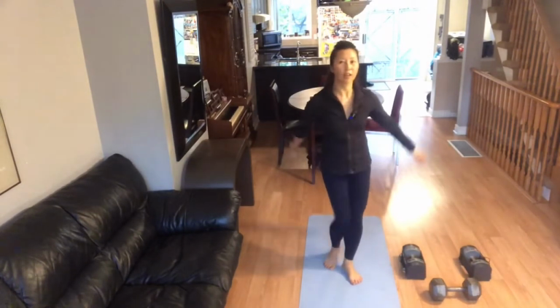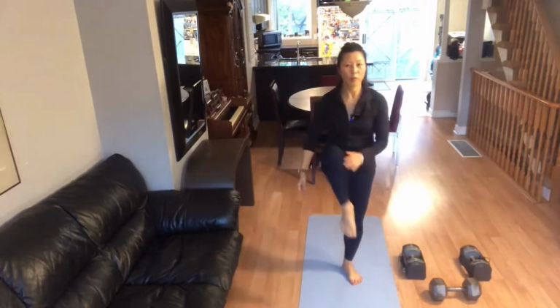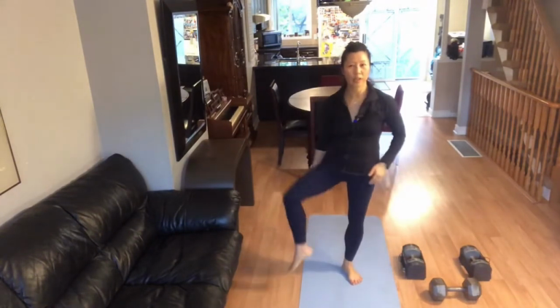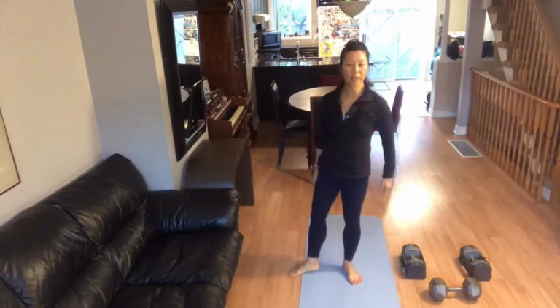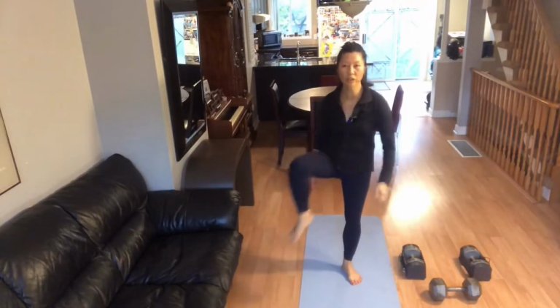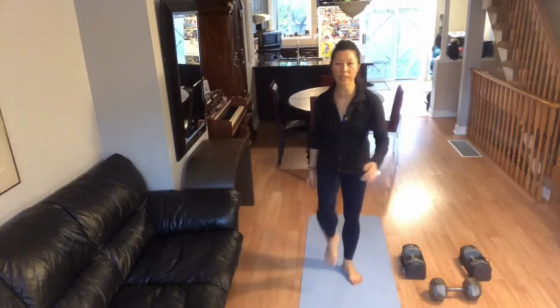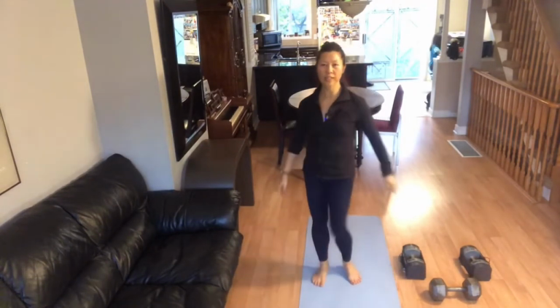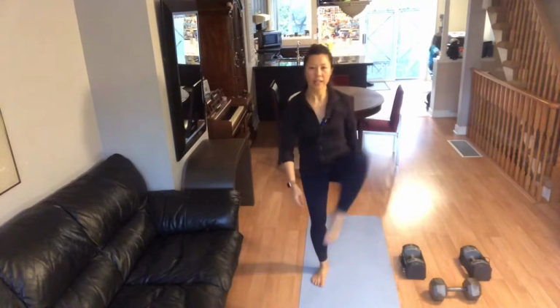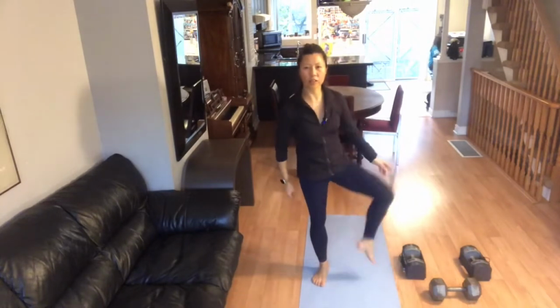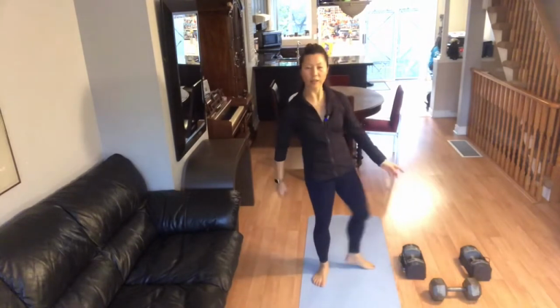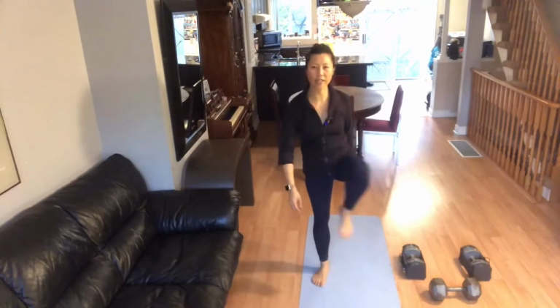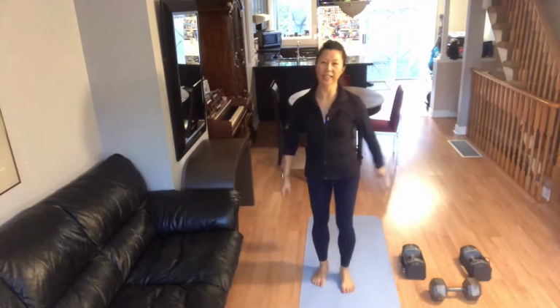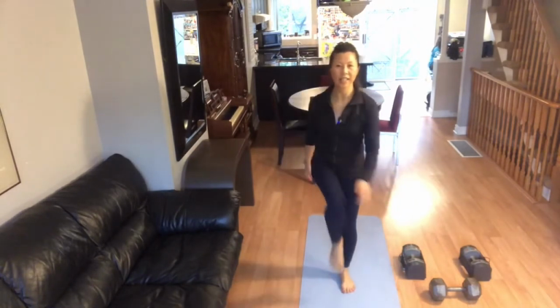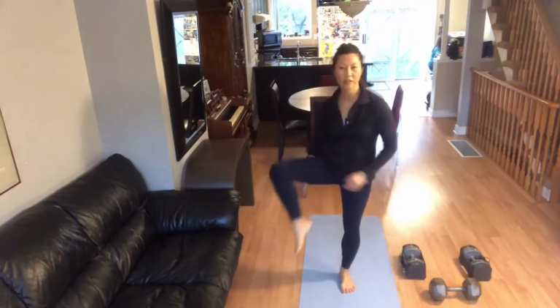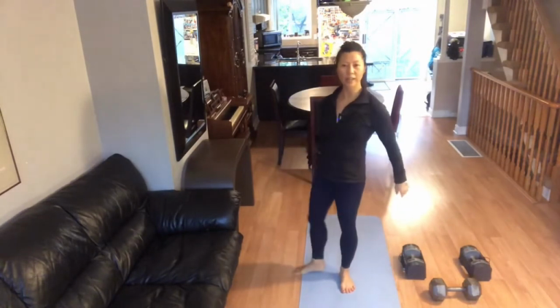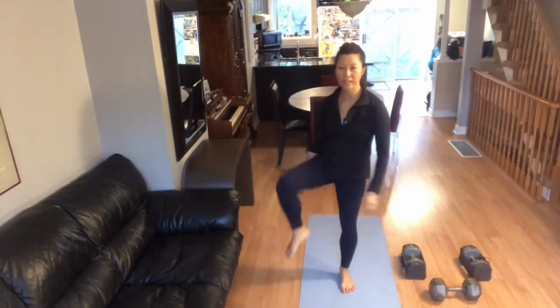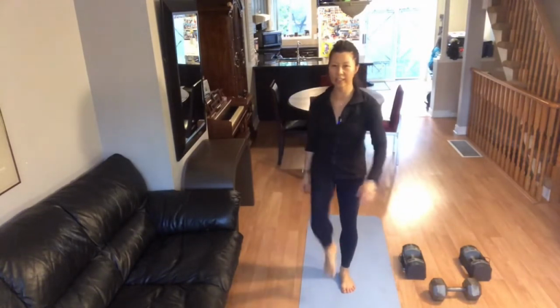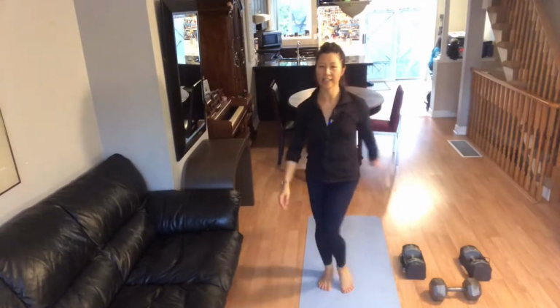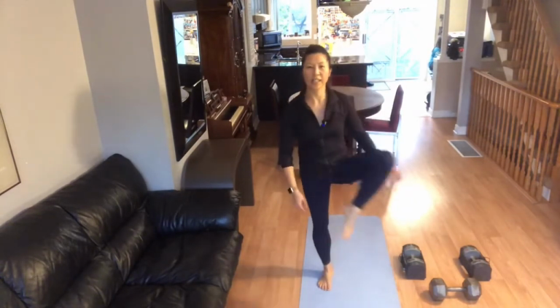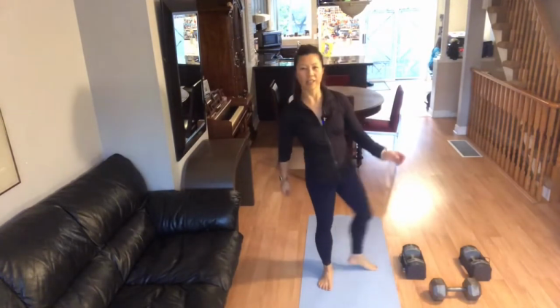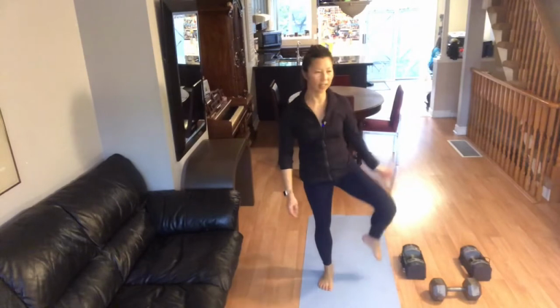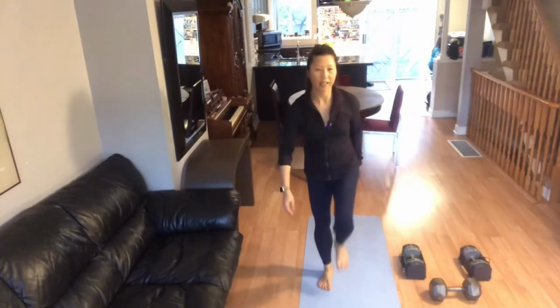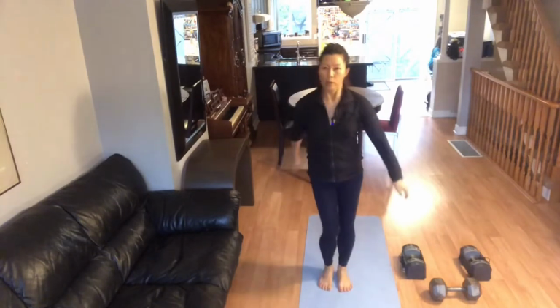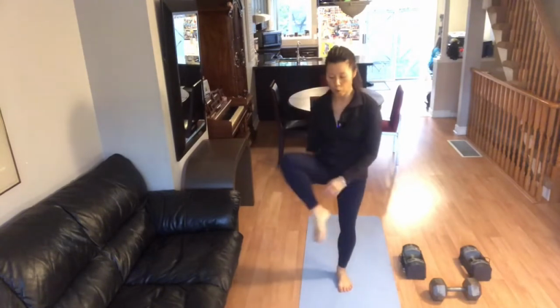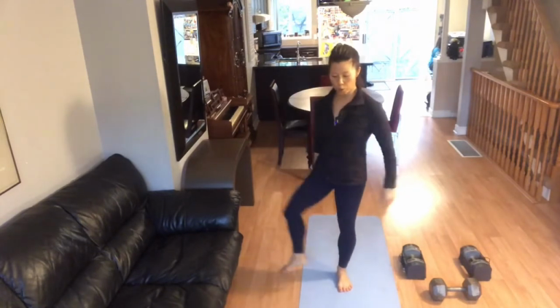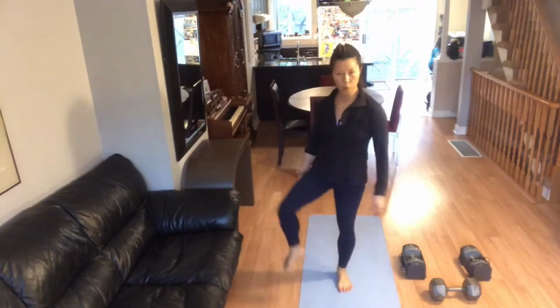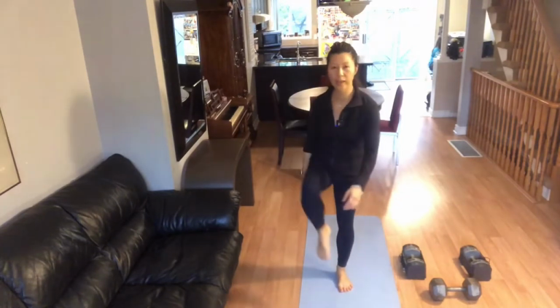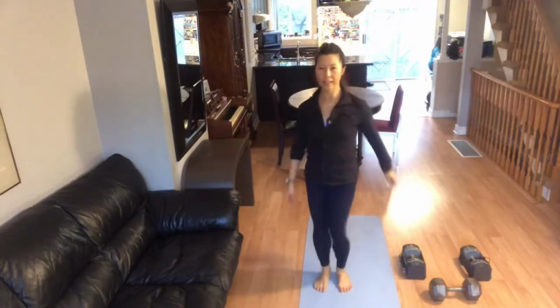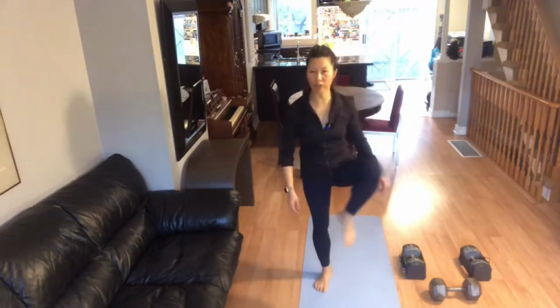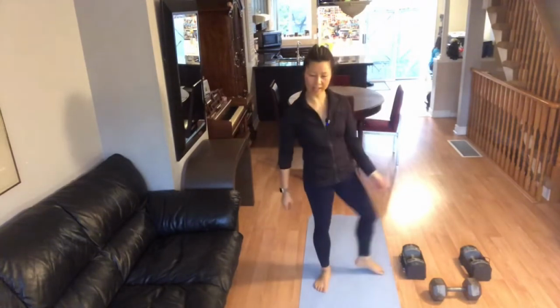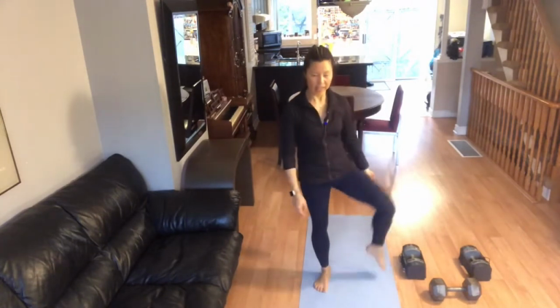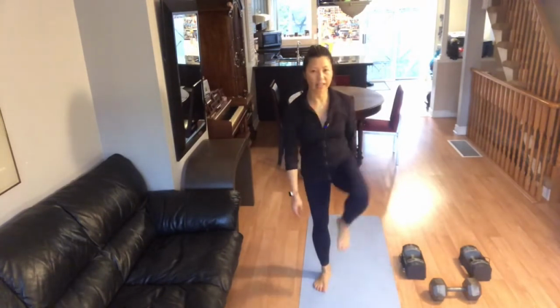Open your knees and make a circle. Circle out, circle in. Circle out, circle in. There you go. And one more. There you go.